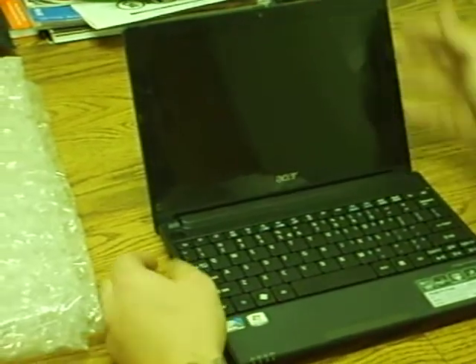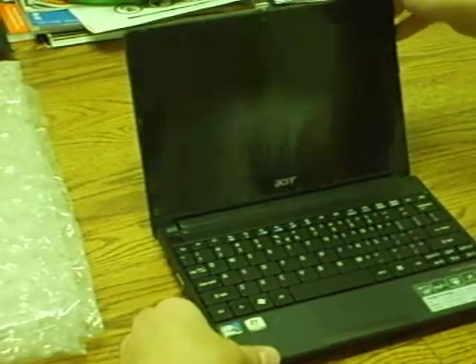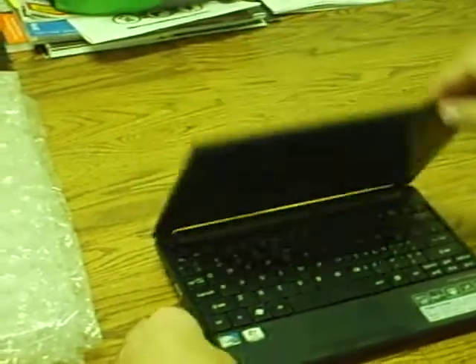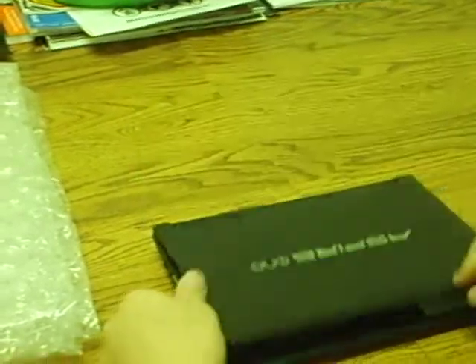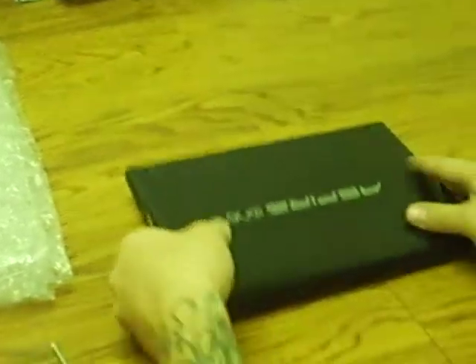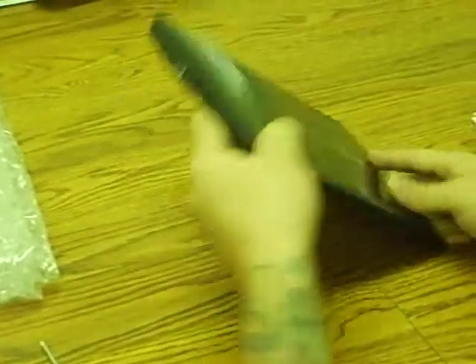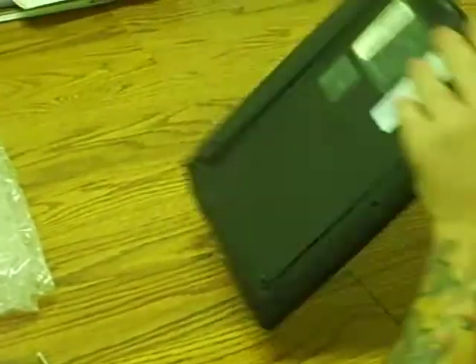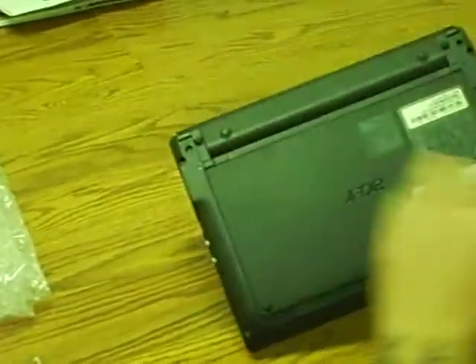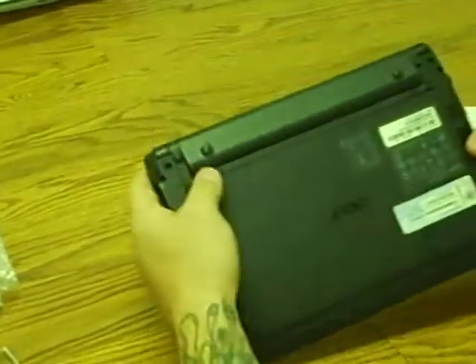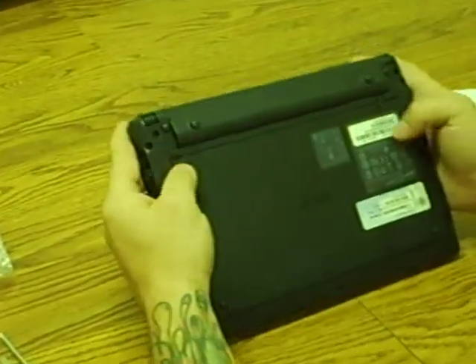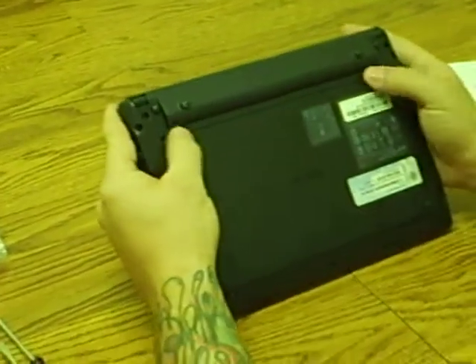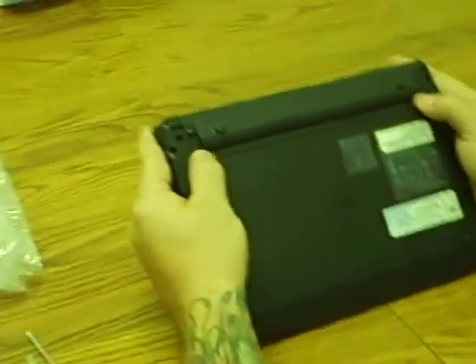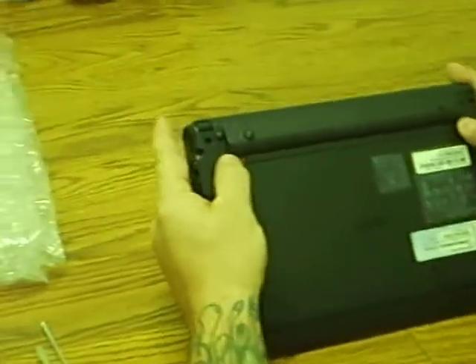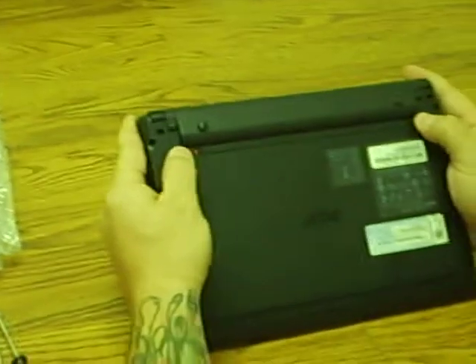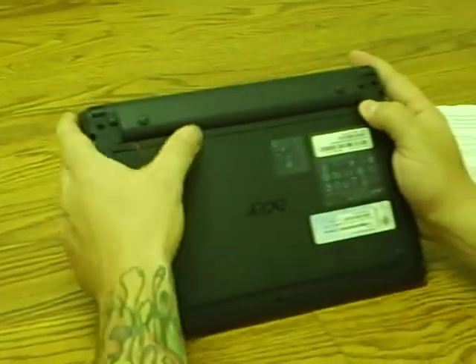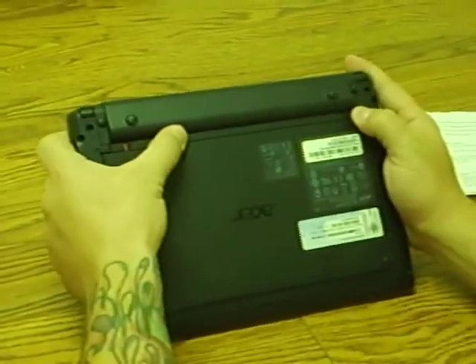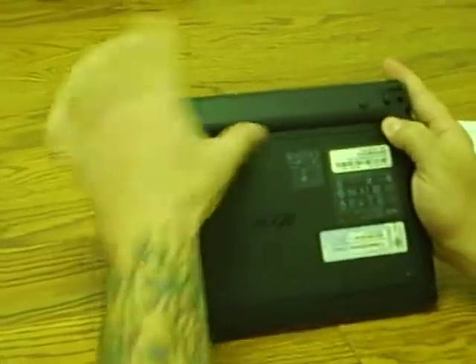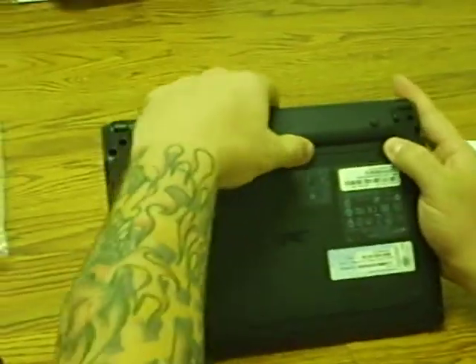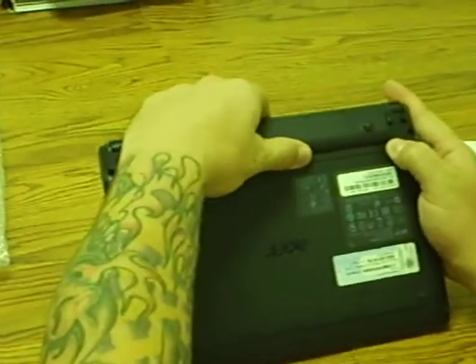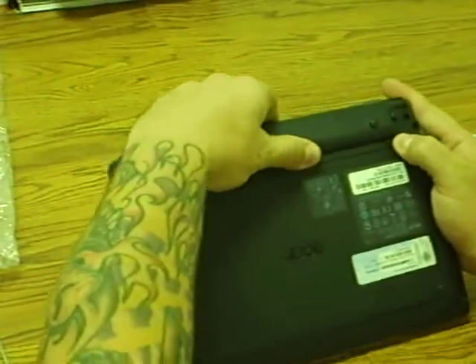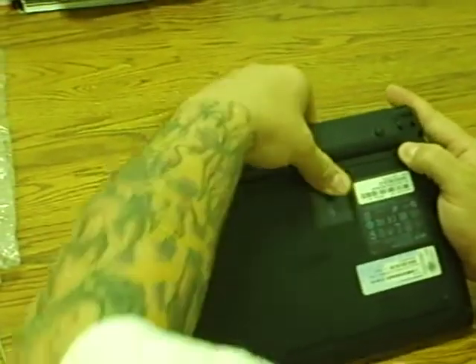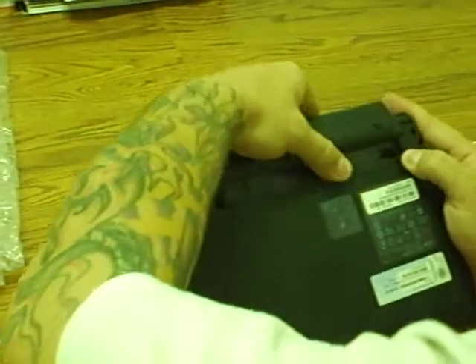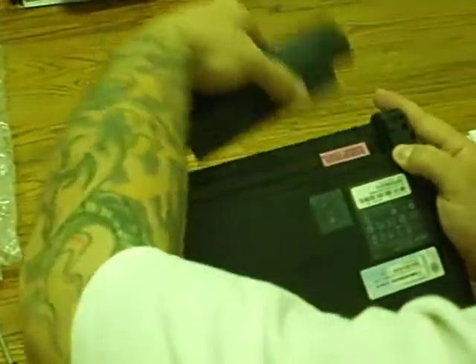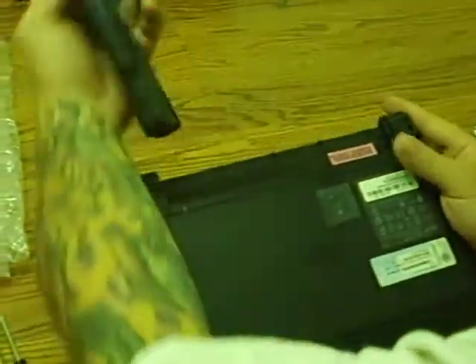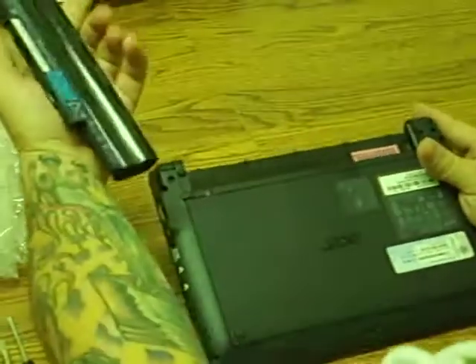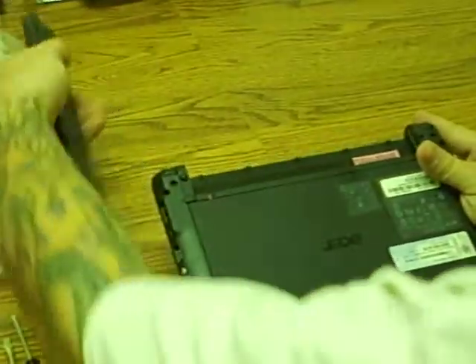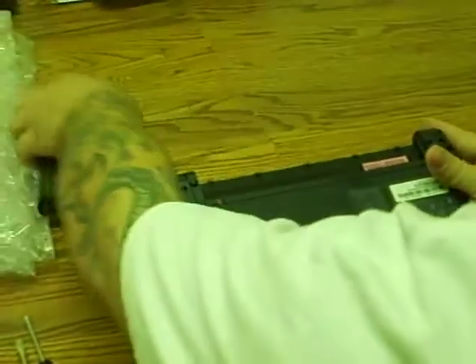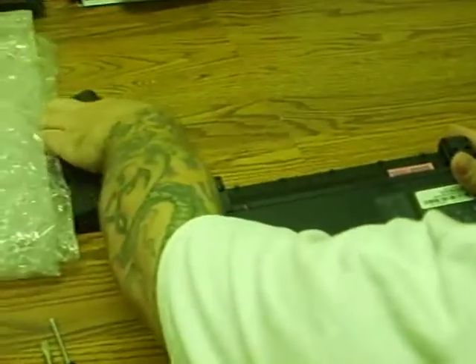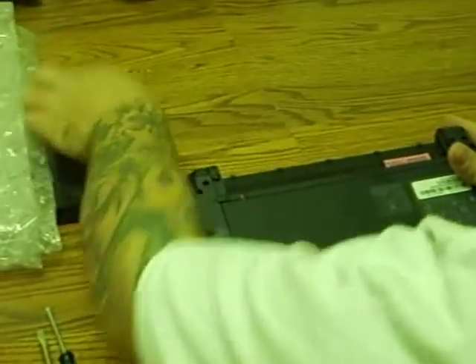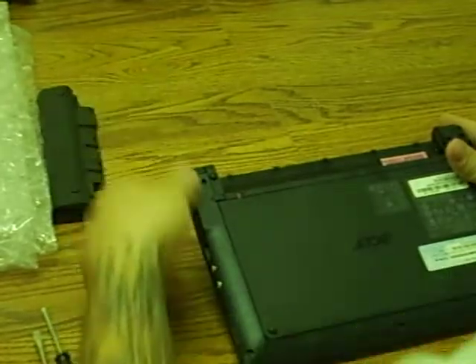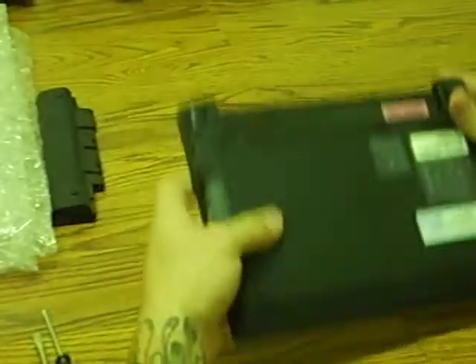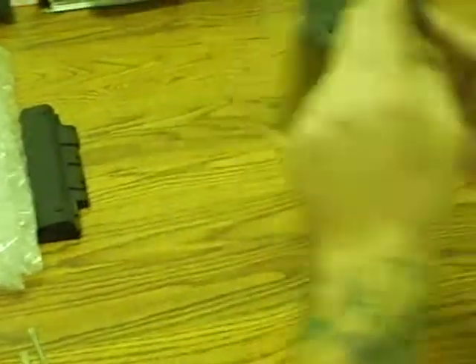First thing you want to do is disconnect the battery. Very simple — pull the battery out and set that aside for later.